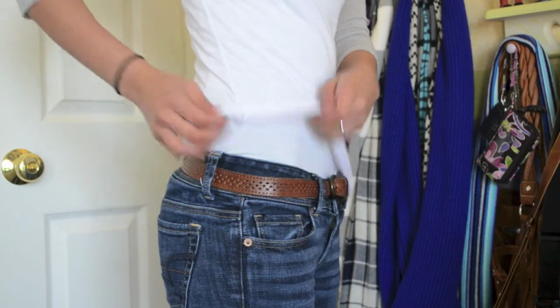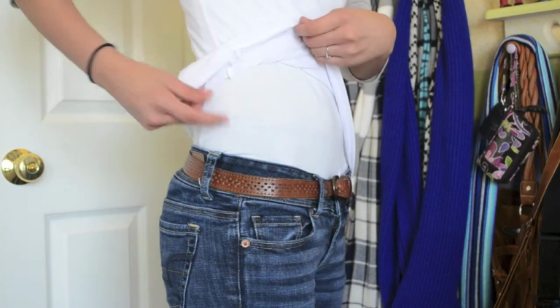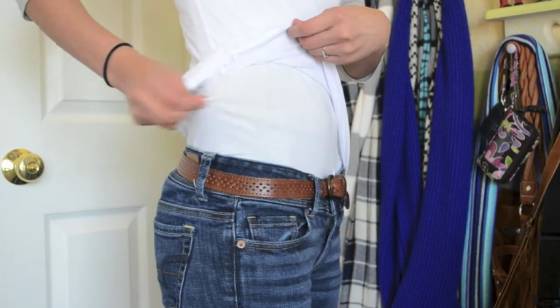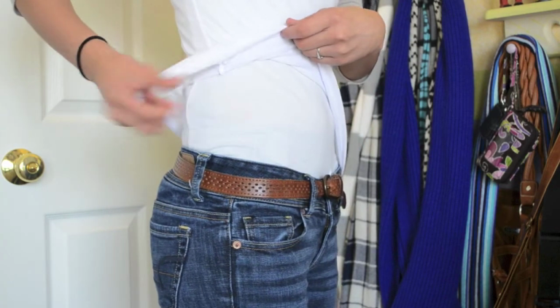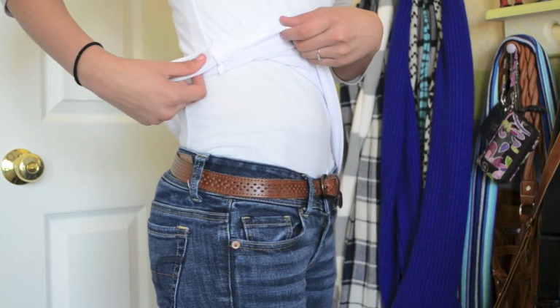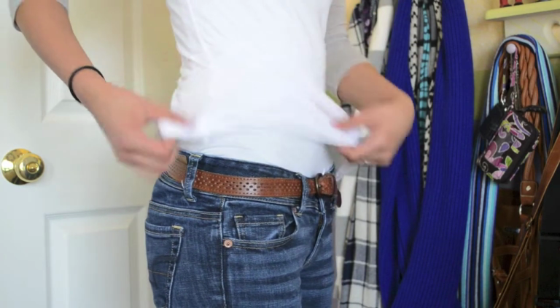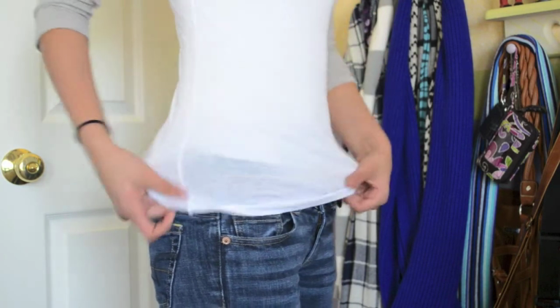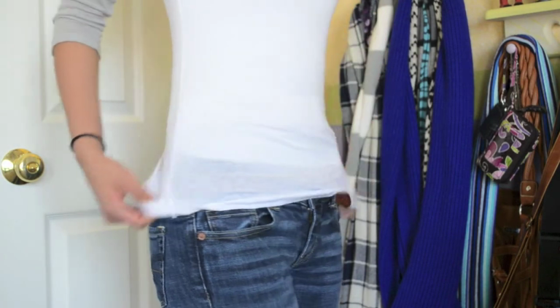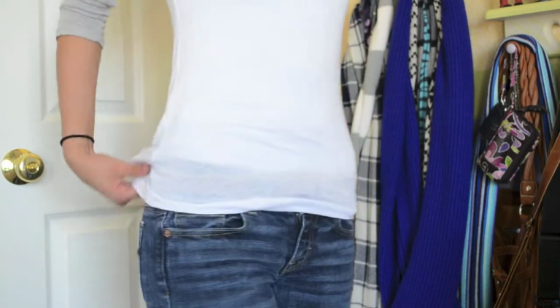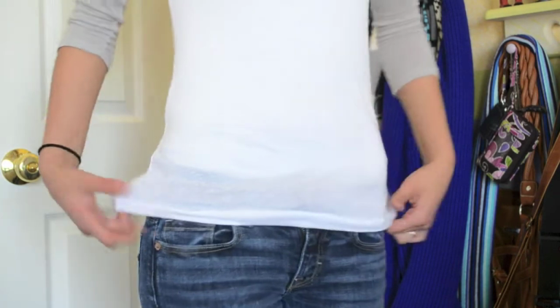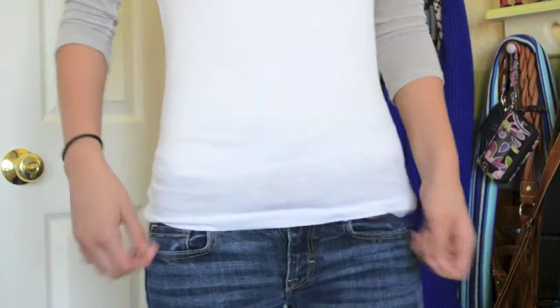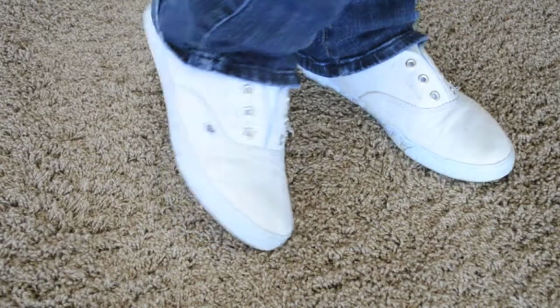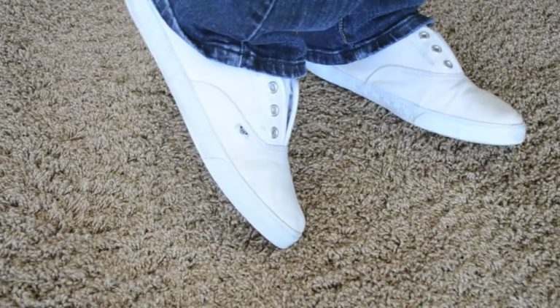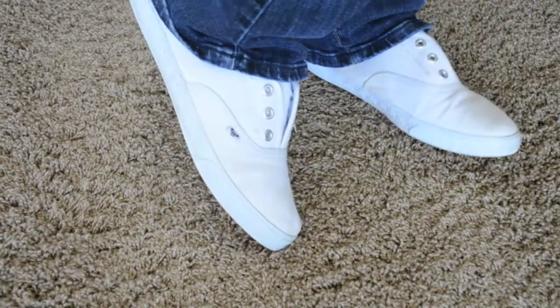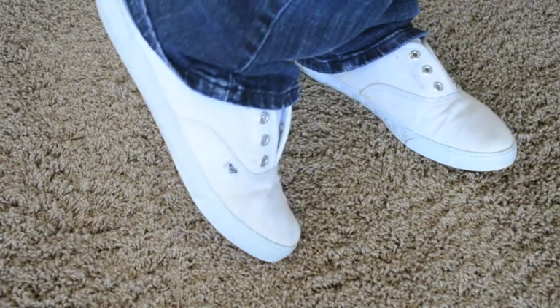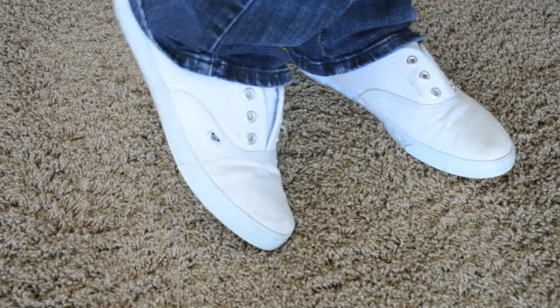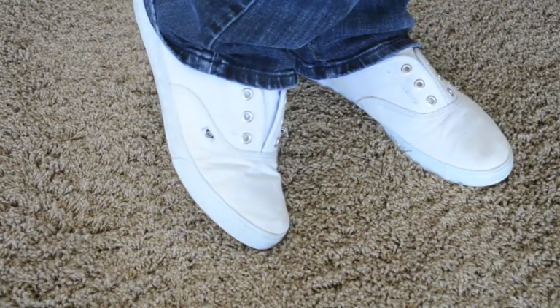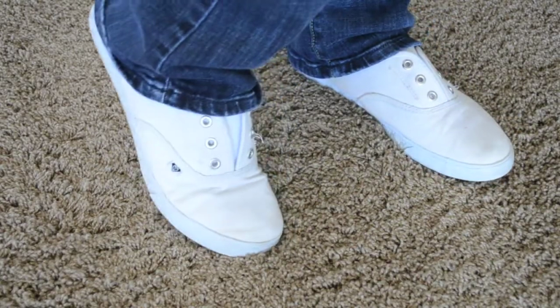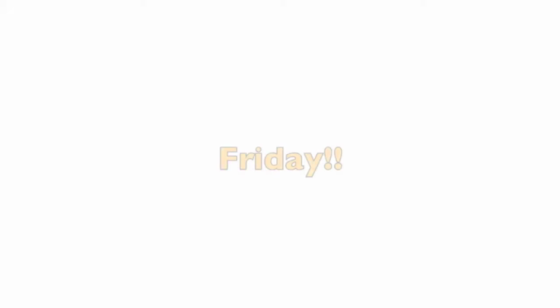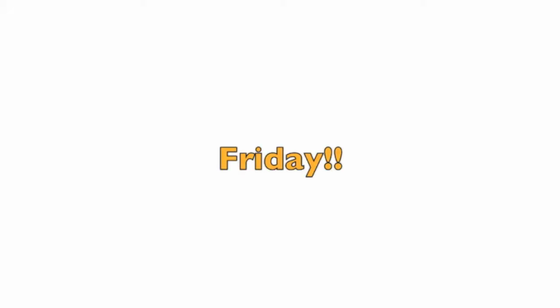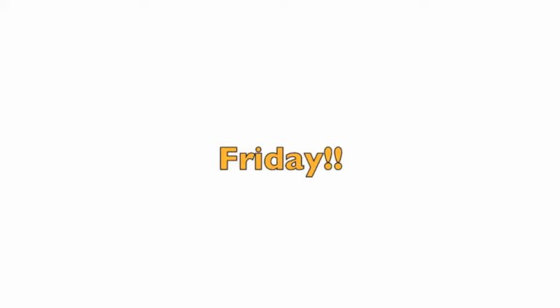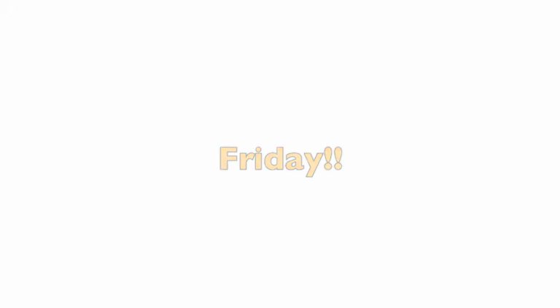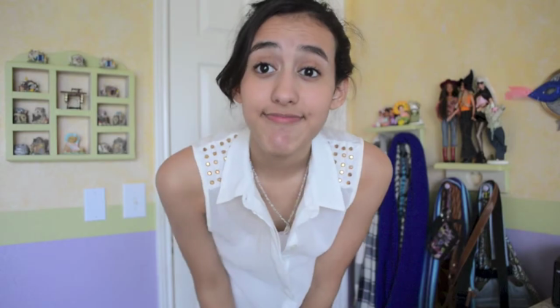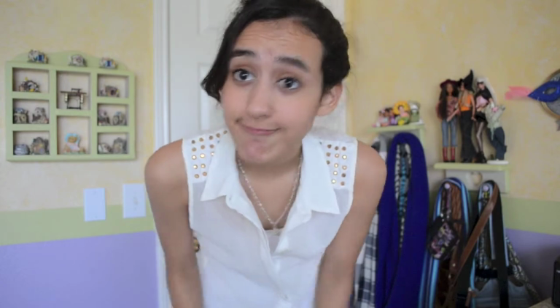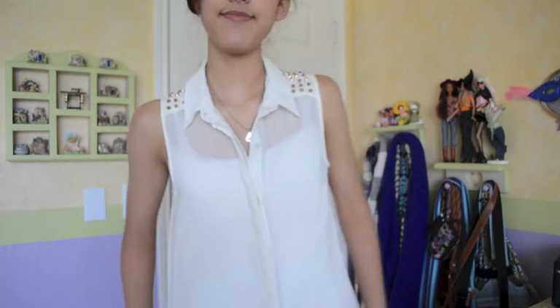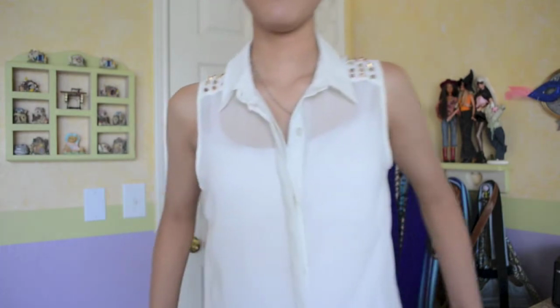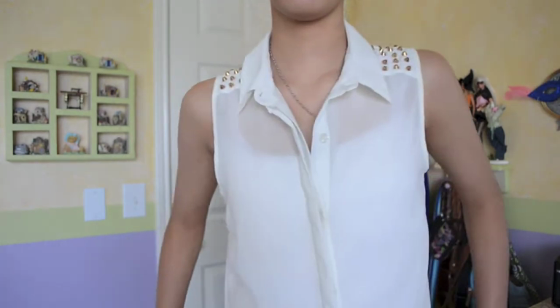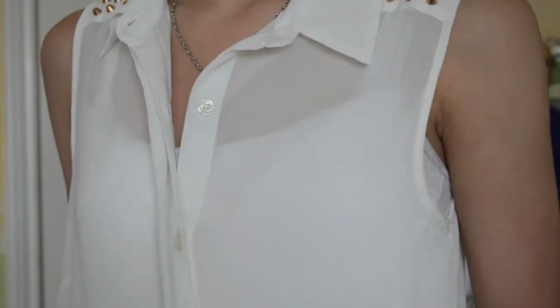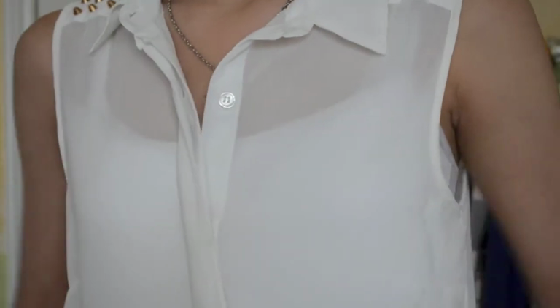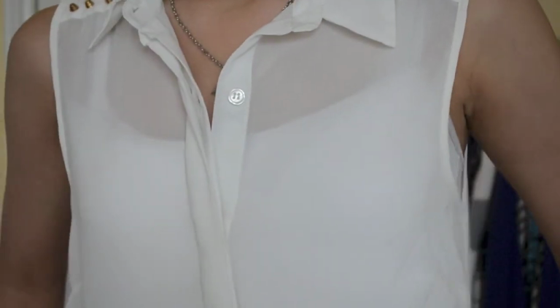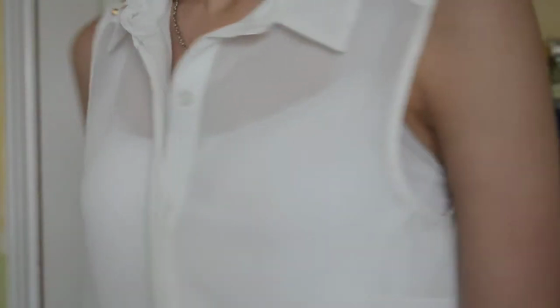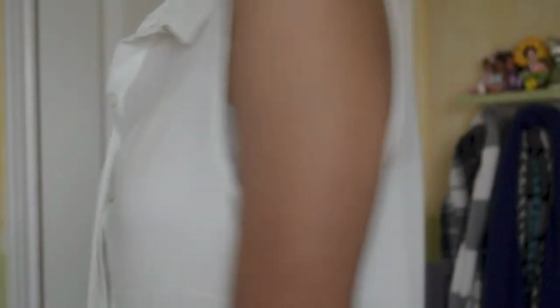And then I wore my dark wash bootcut jeans from American Eagle with my Roxy sneakers. If you guys have already seen my lazy day video you've already seen the shirt and the hair as well.